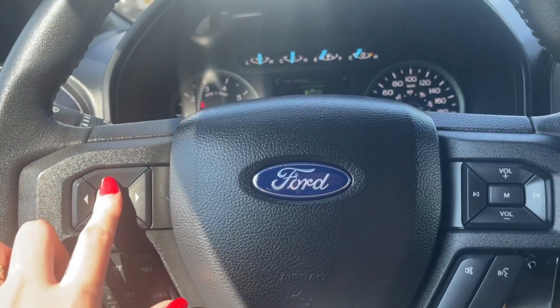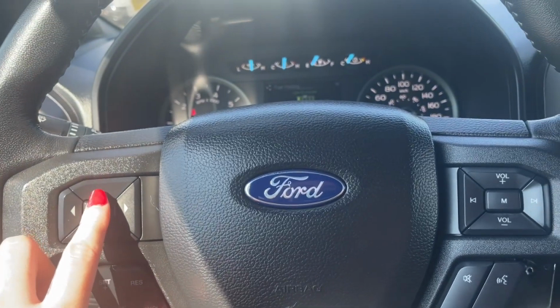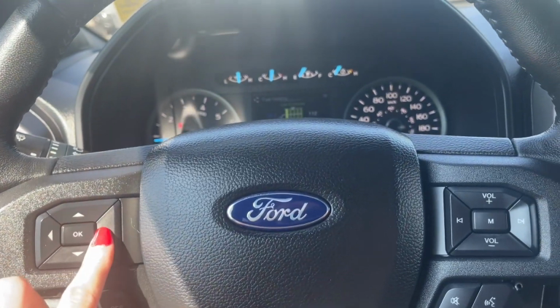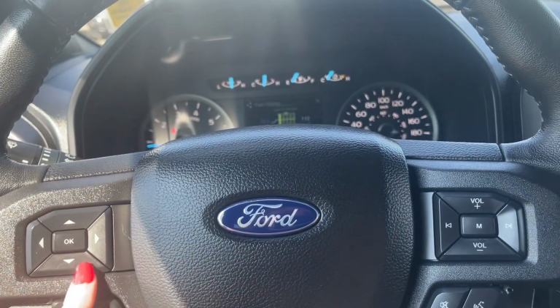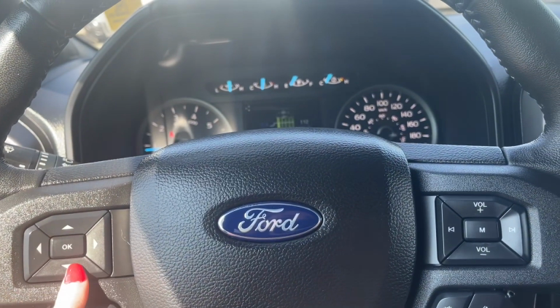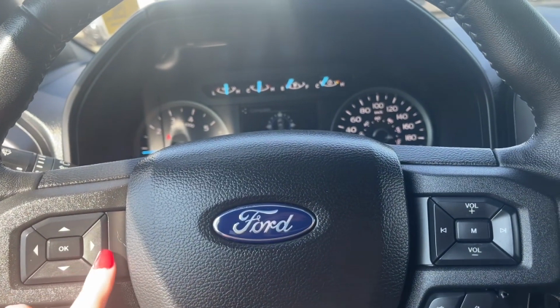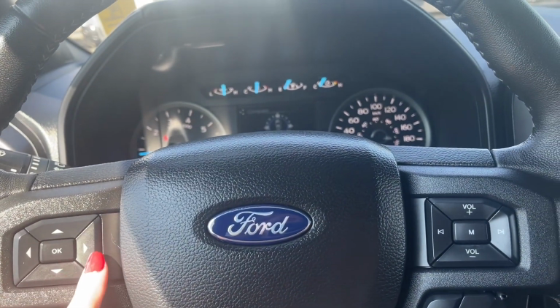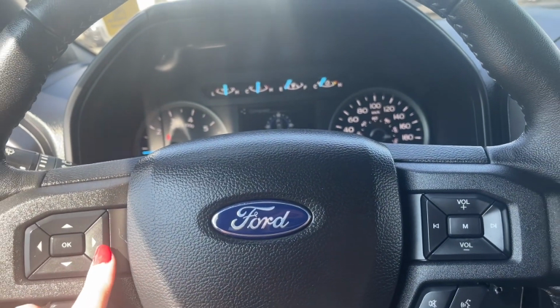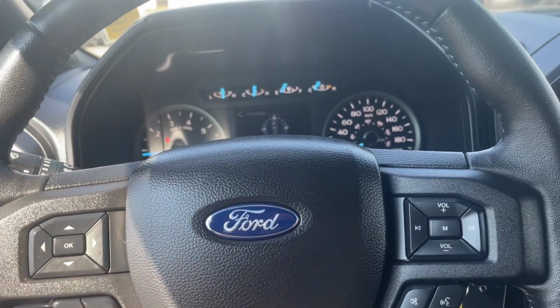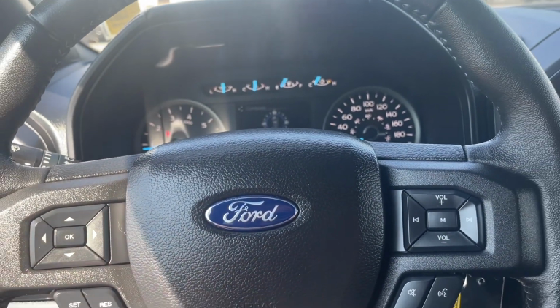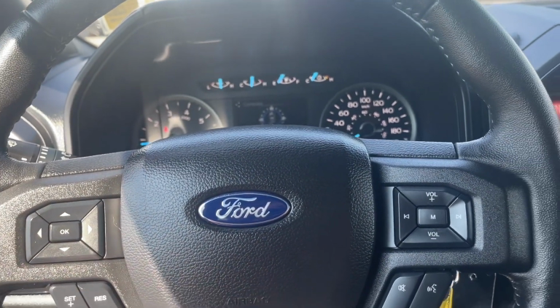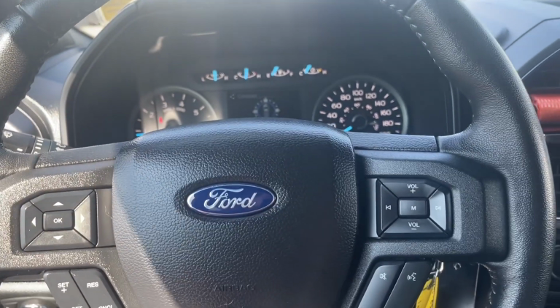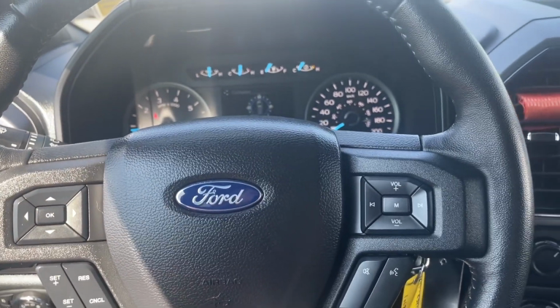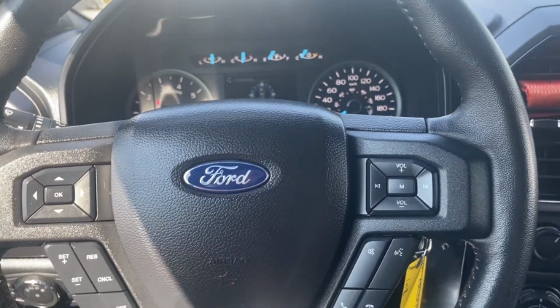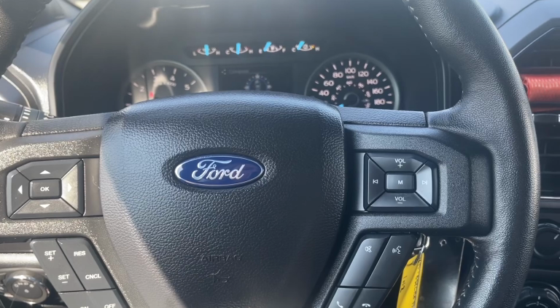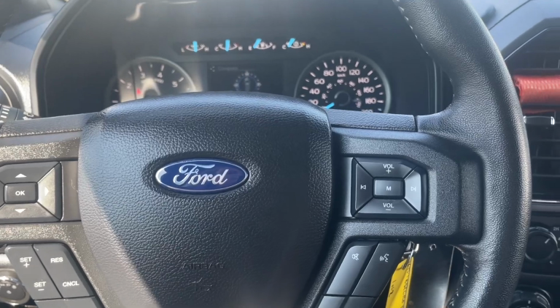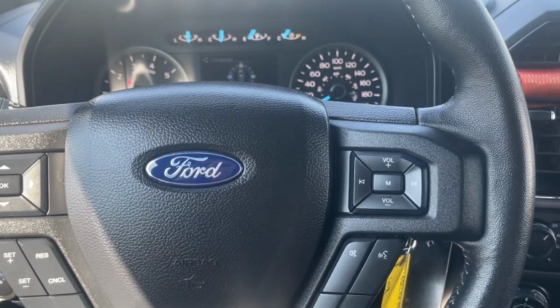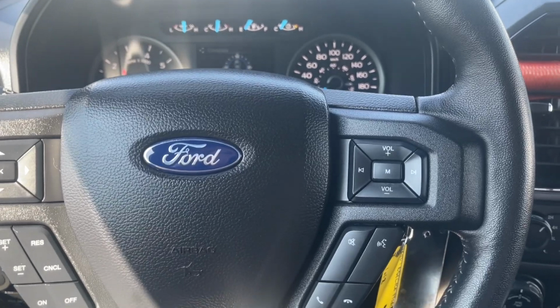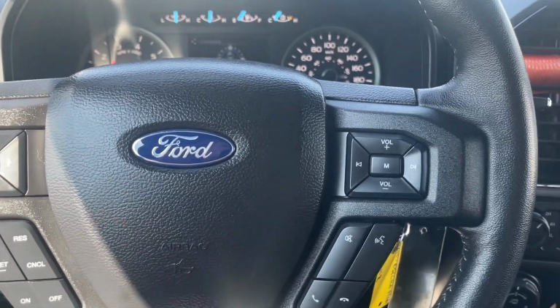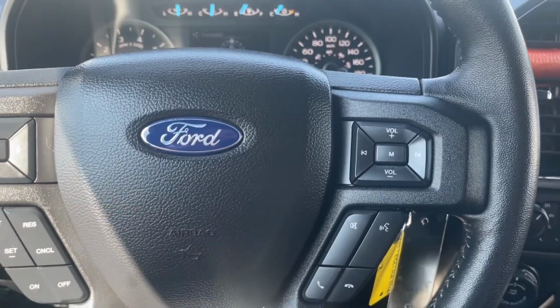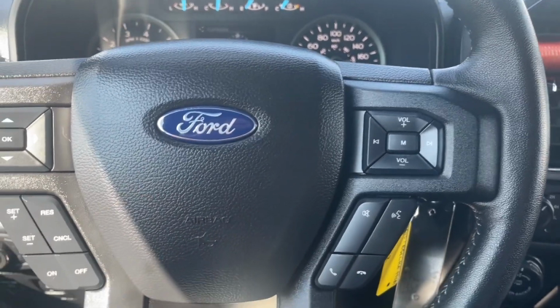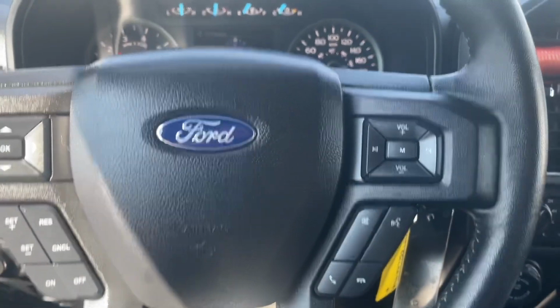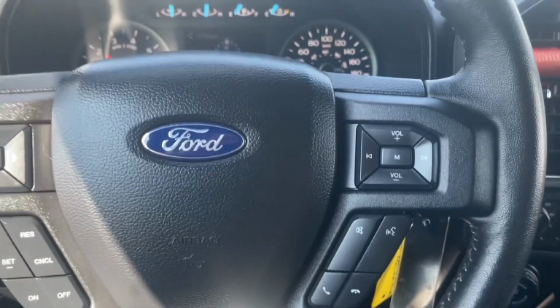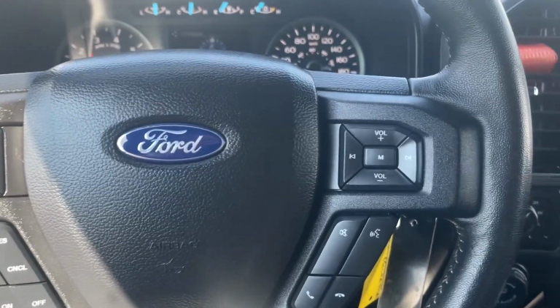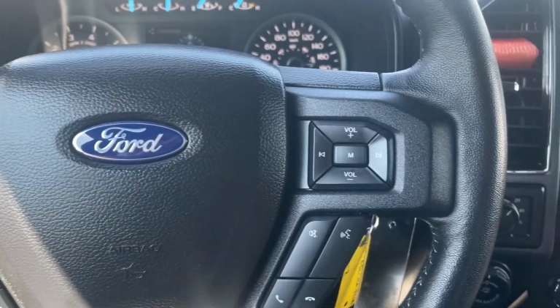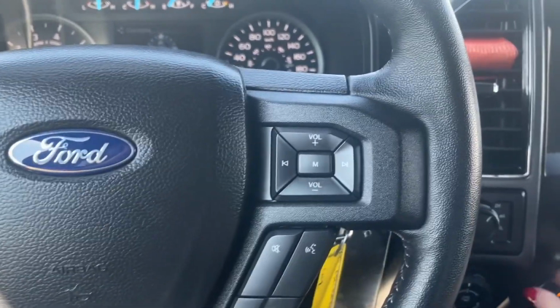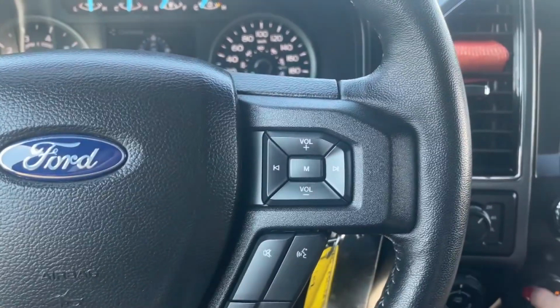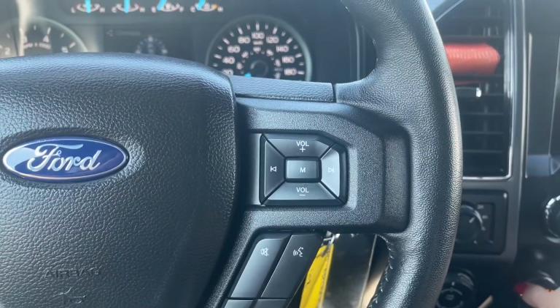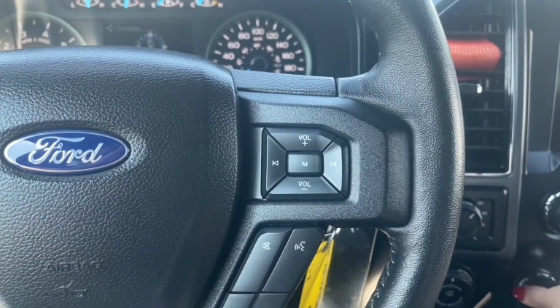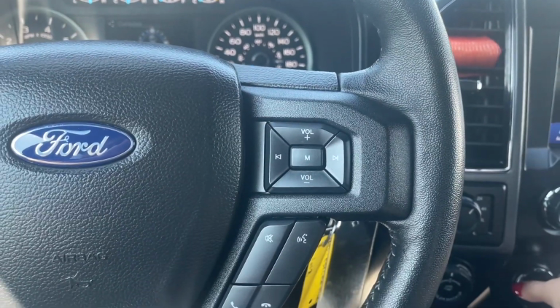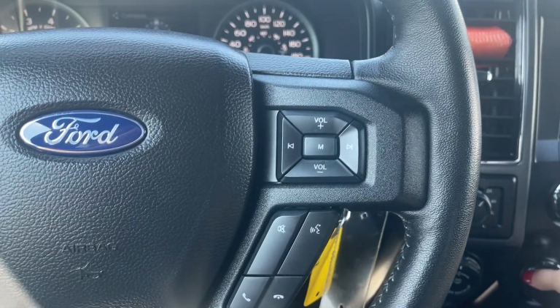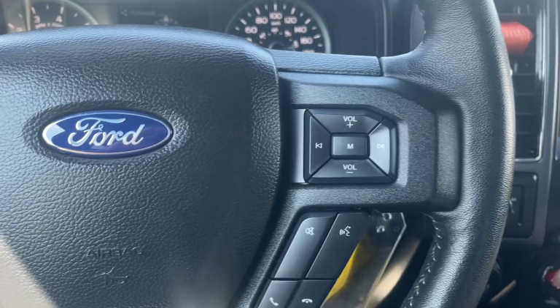On the right of the steering wheel you have your hands-free talk and dial, as well as your volume and tune settings for the radio.